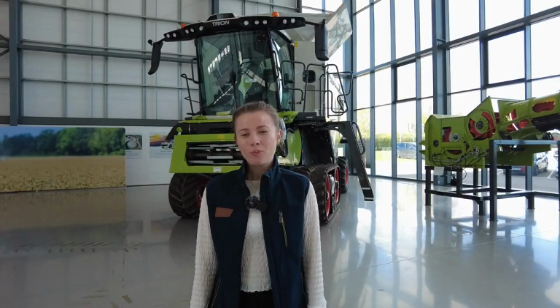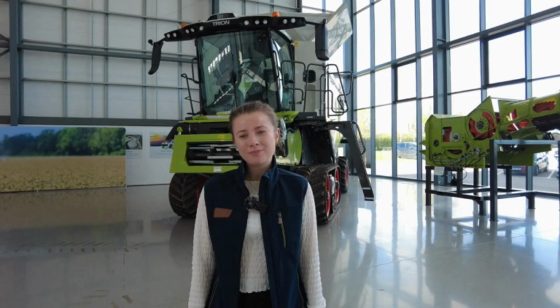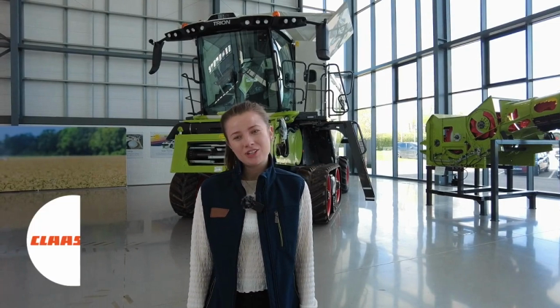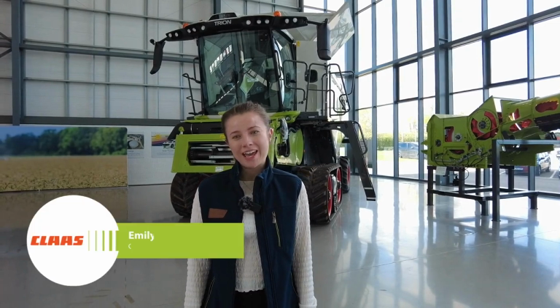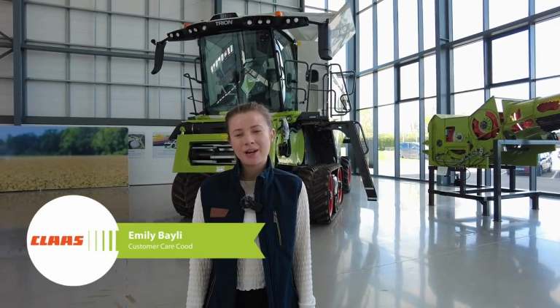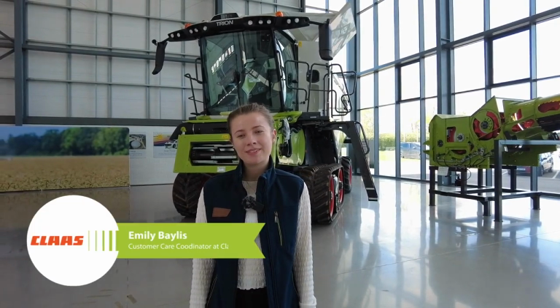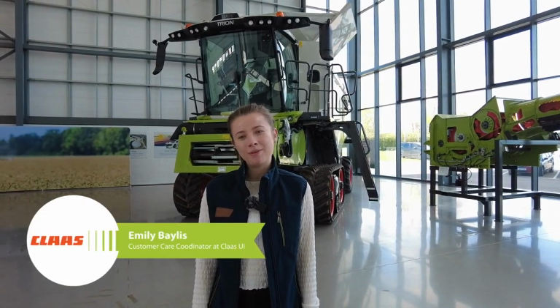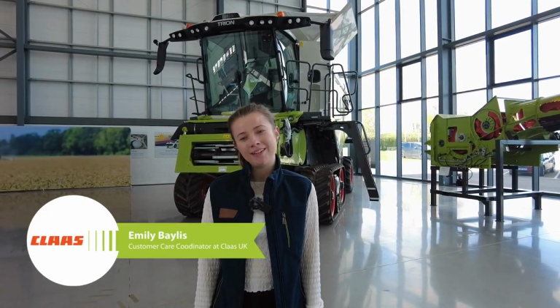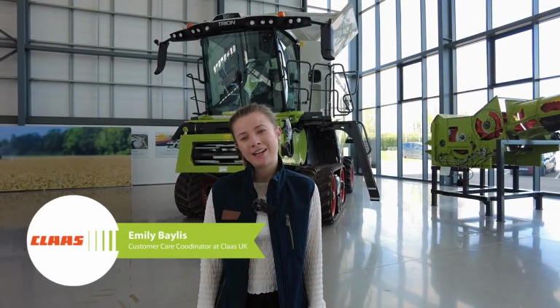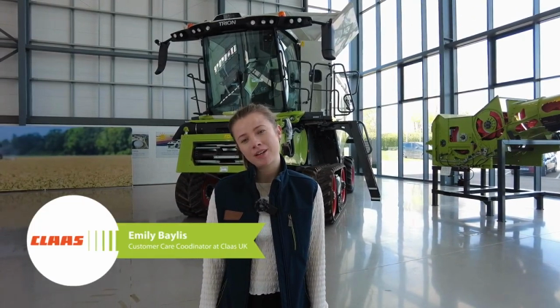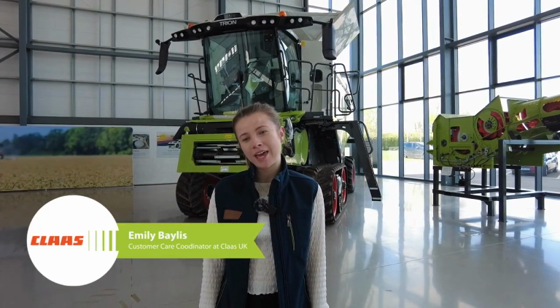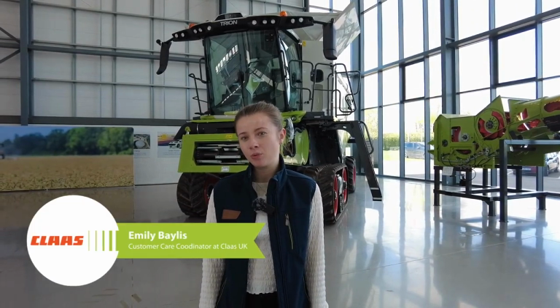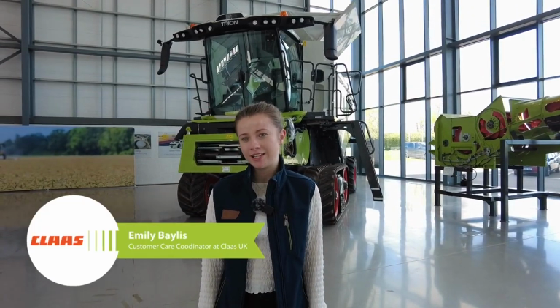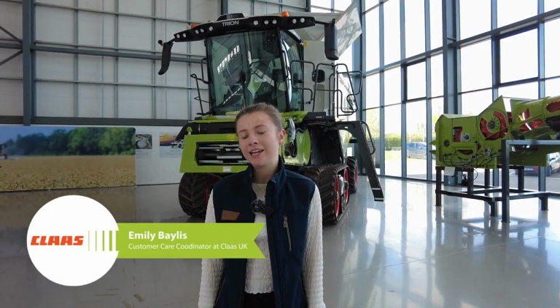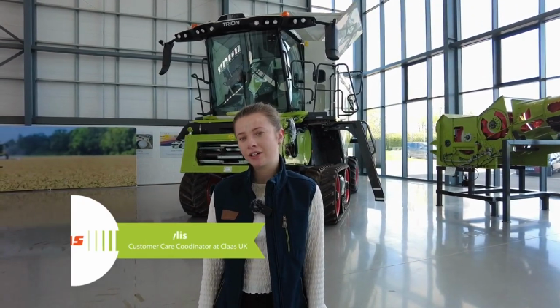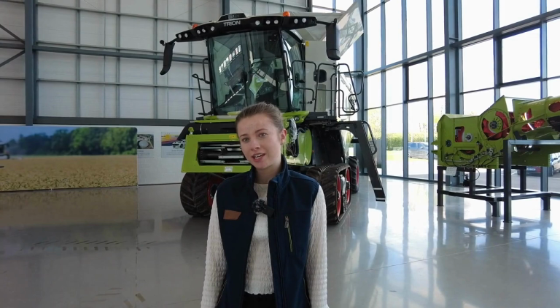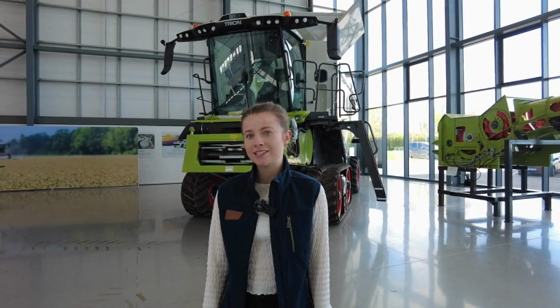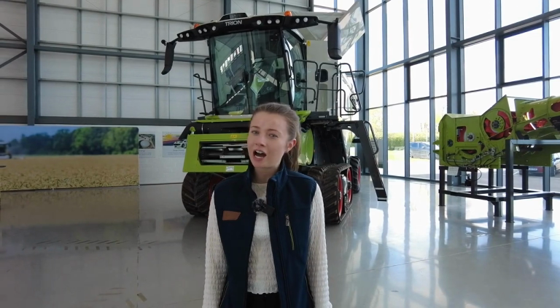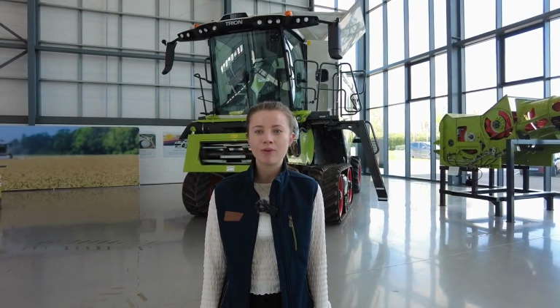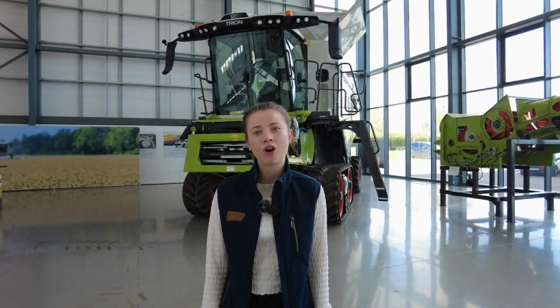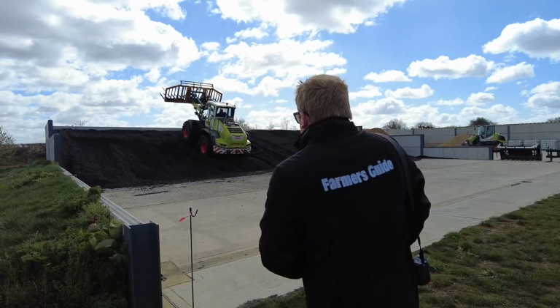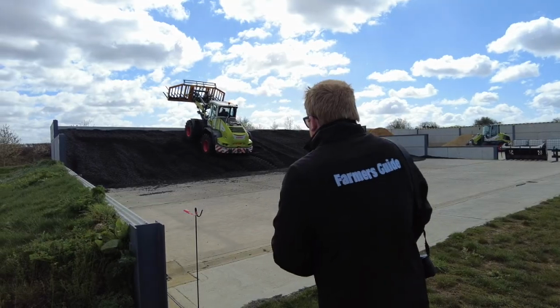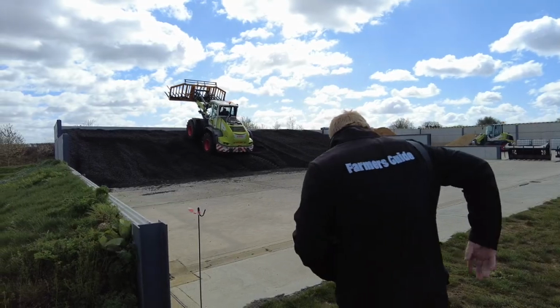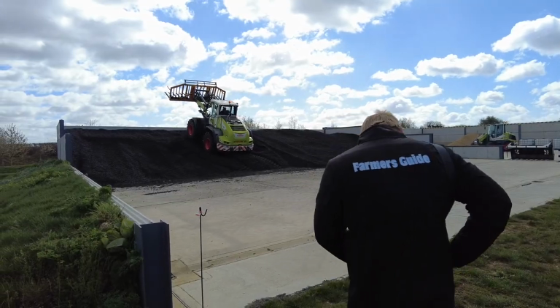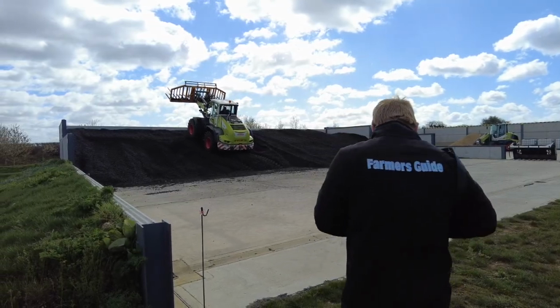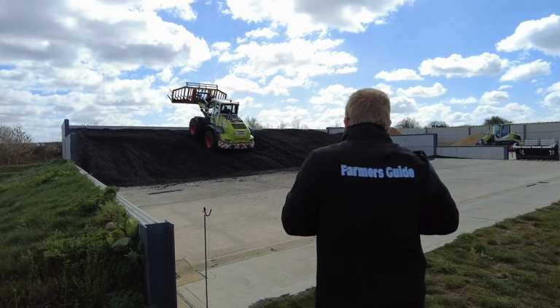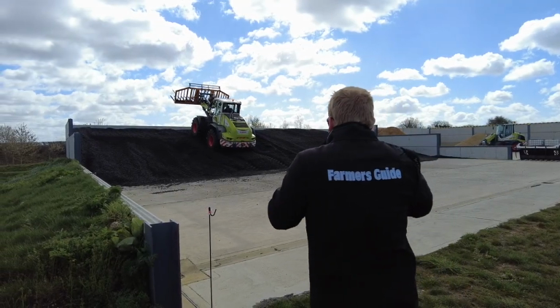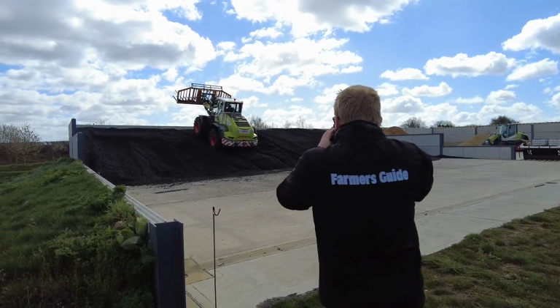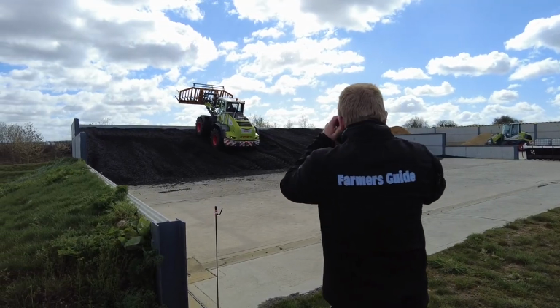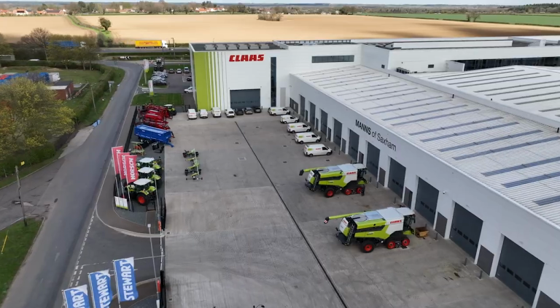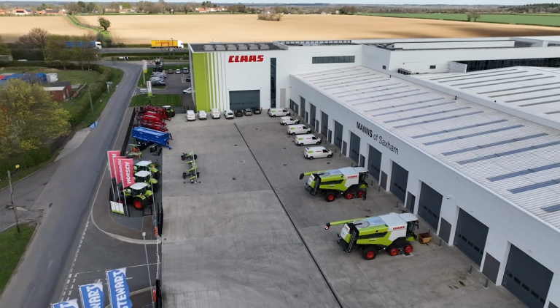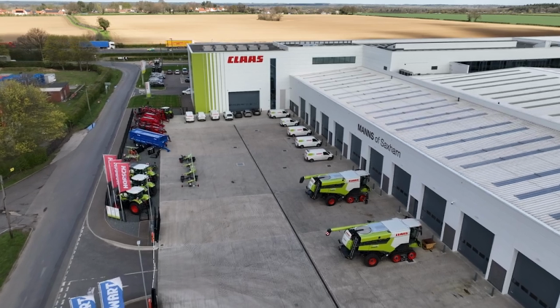Welcome to Class UK. My name is Emily Bayliss and I'm the Customer Care Coordinator here at Class UK. Today I am with the Farmers Guide team and we're going on a tour of the new headquarters at Class UK.